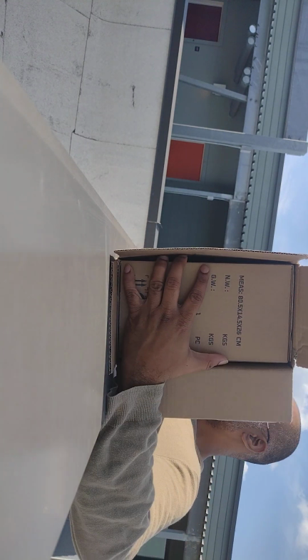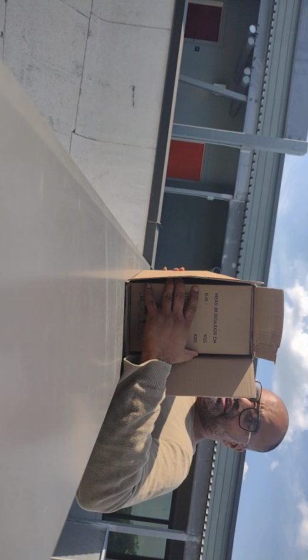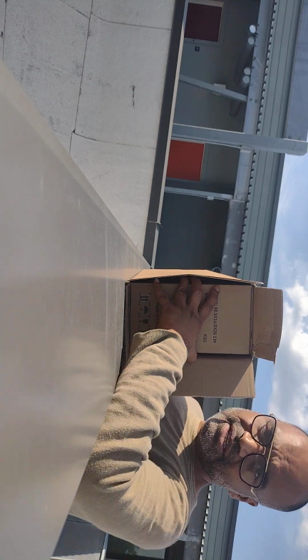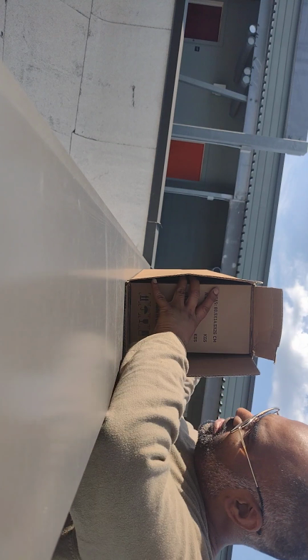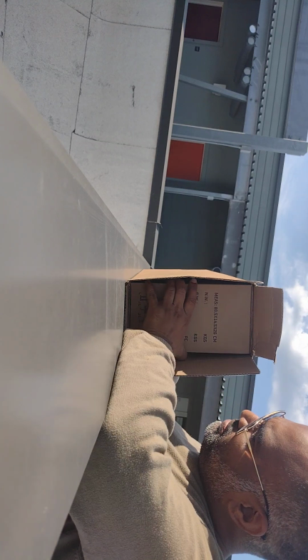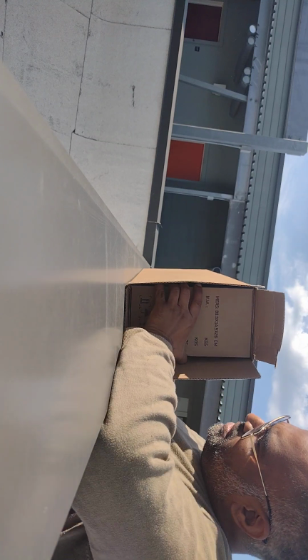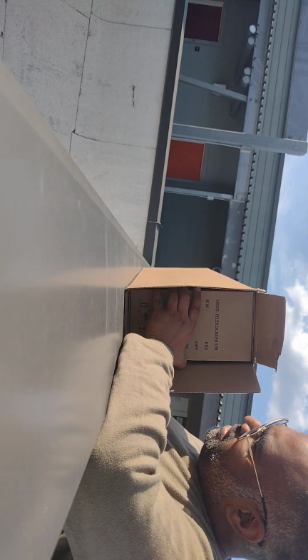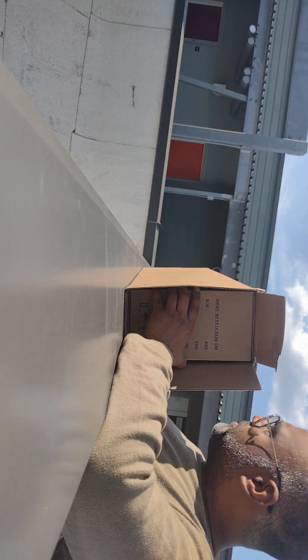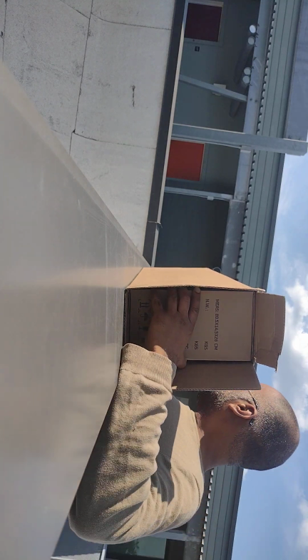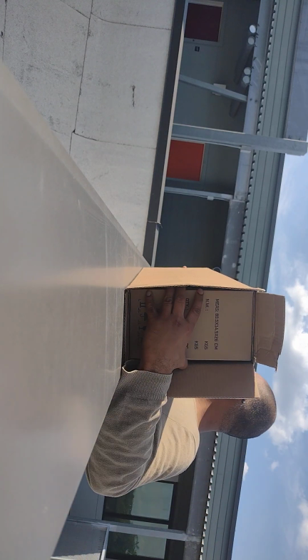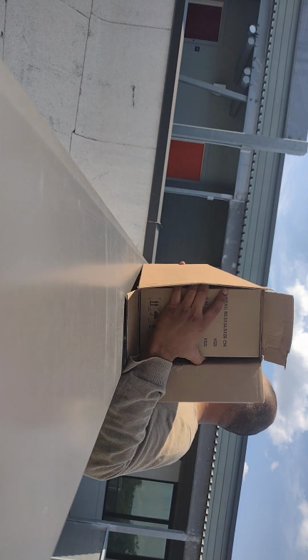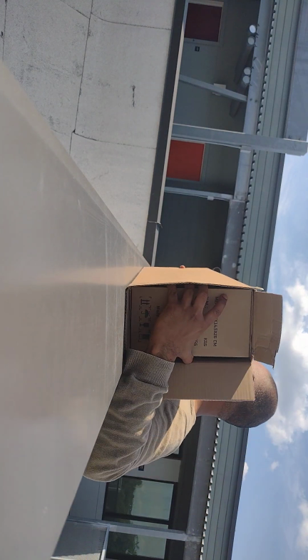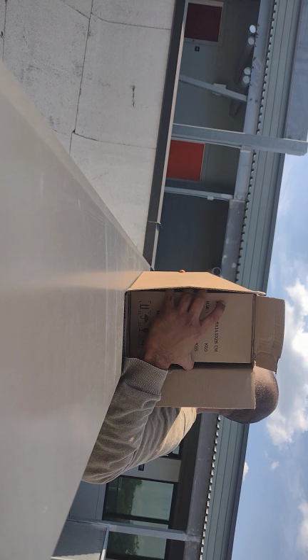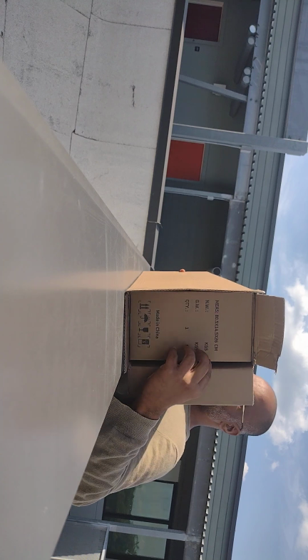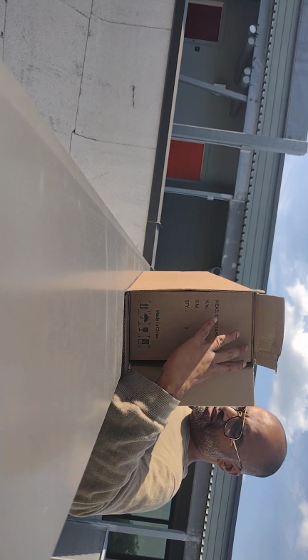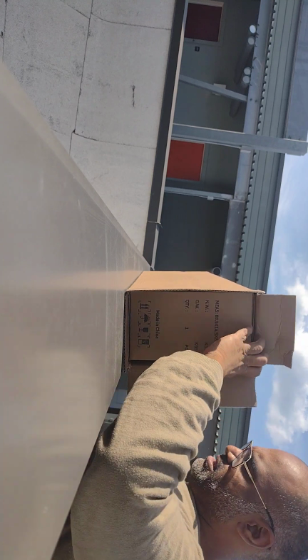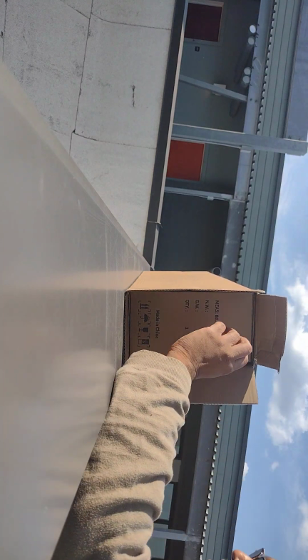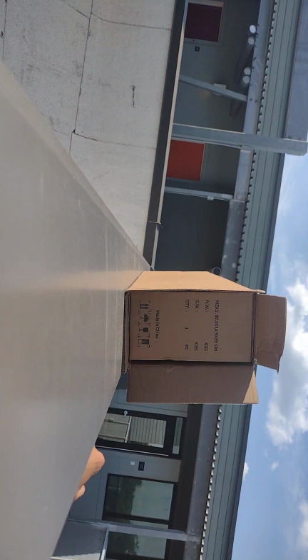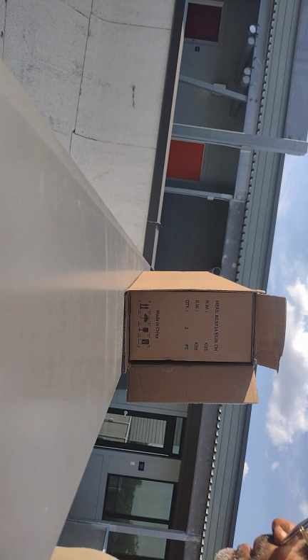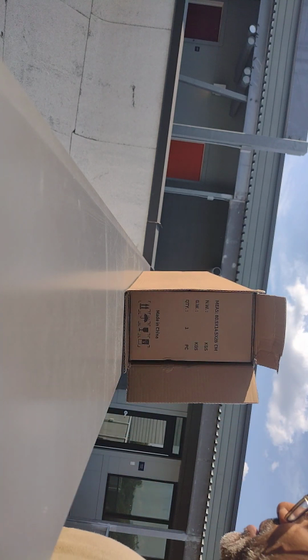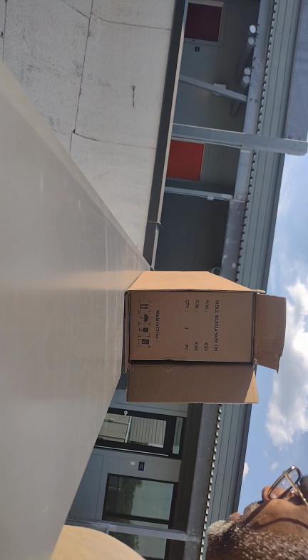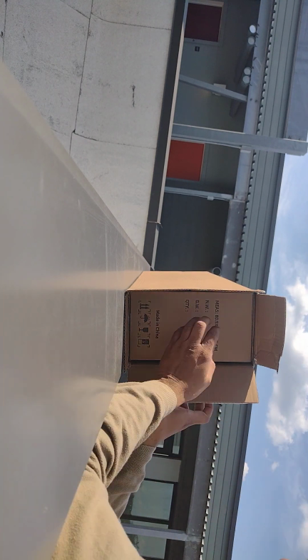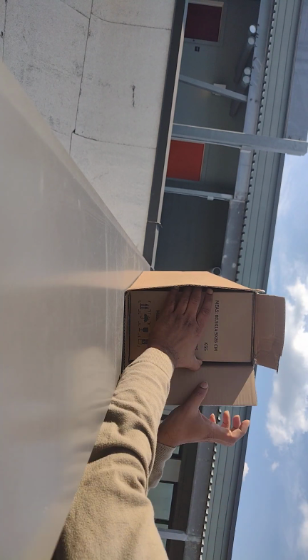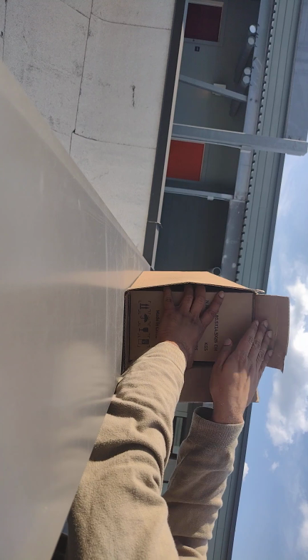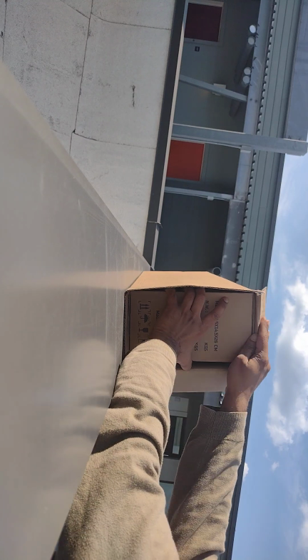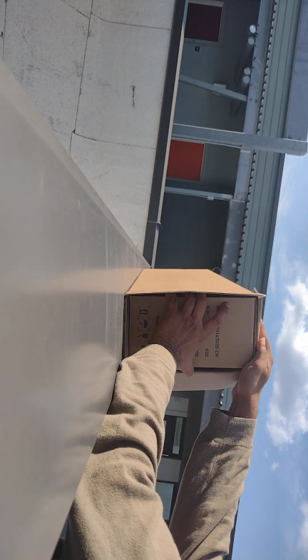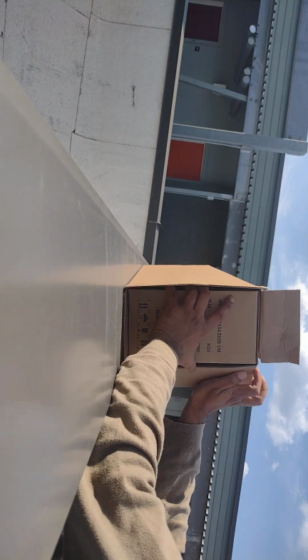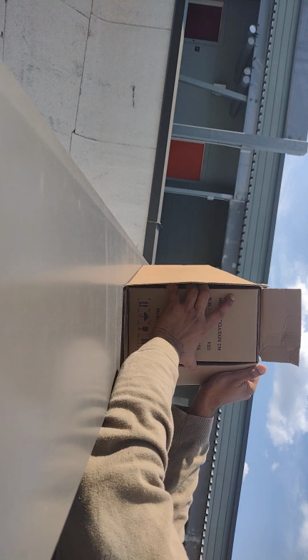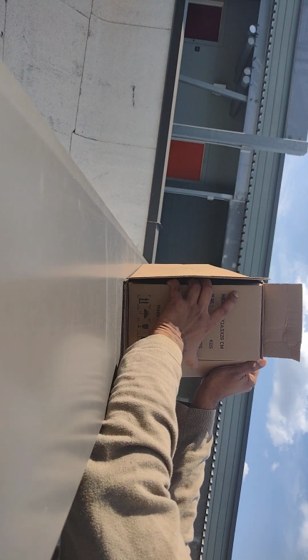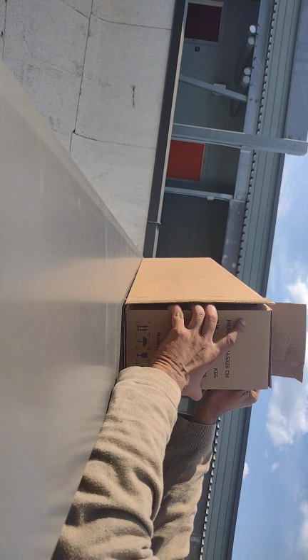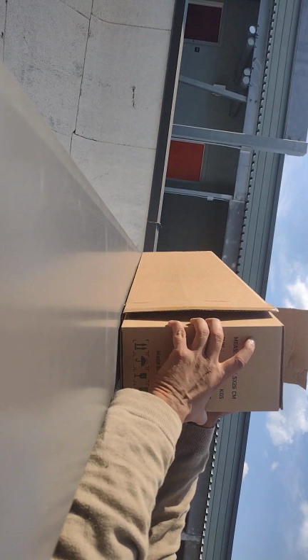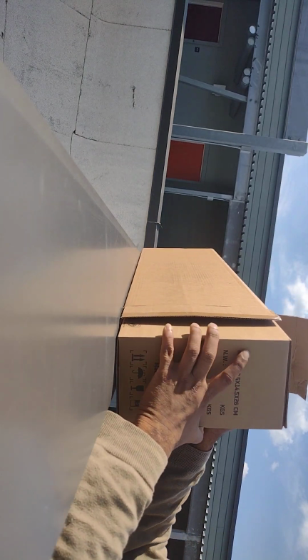Okay, so this is the telescope. It's a pretty heavy package — it's a big one. I think it's like 30 pounds or something, maybe at least. Yeah, about 30 pounds, I would say.